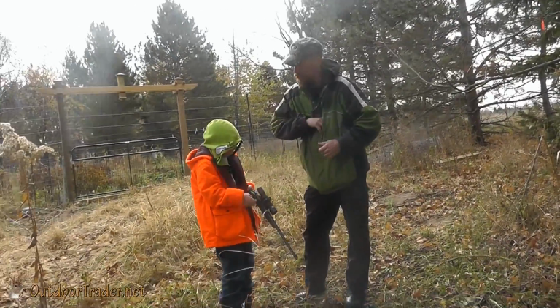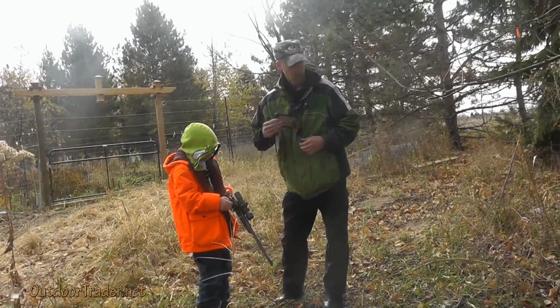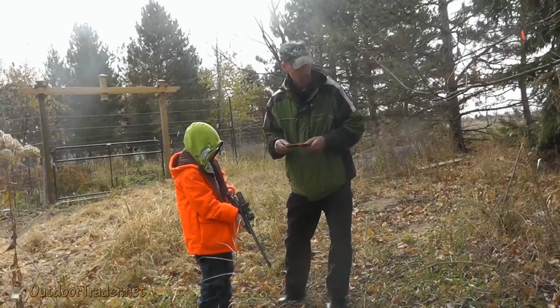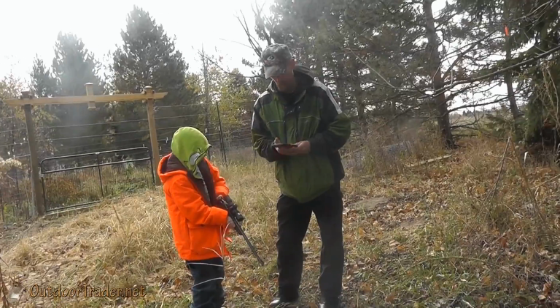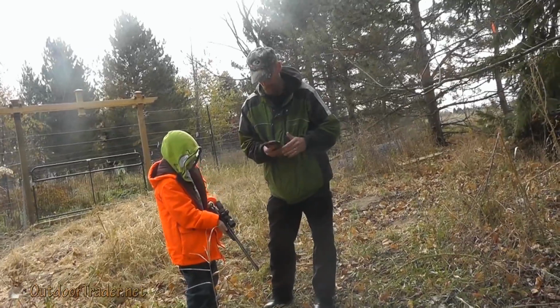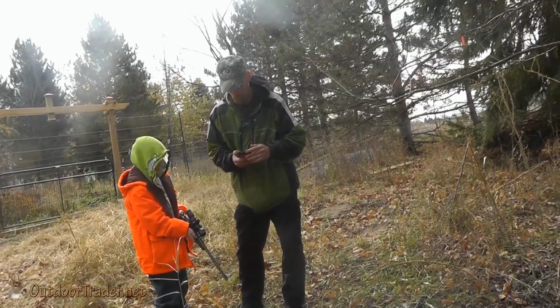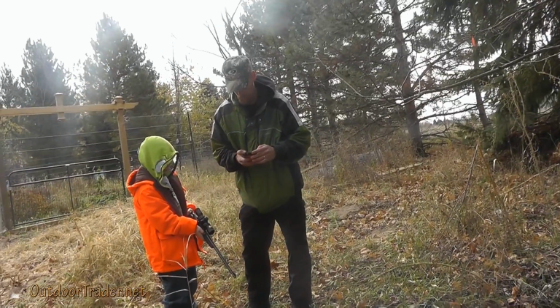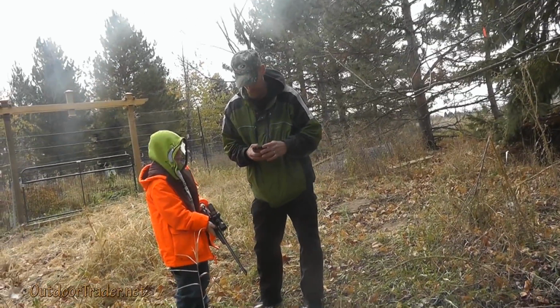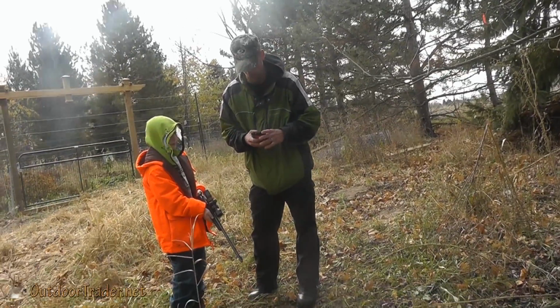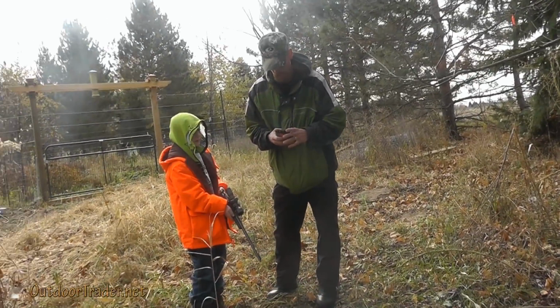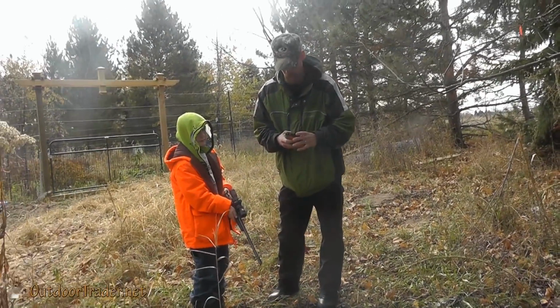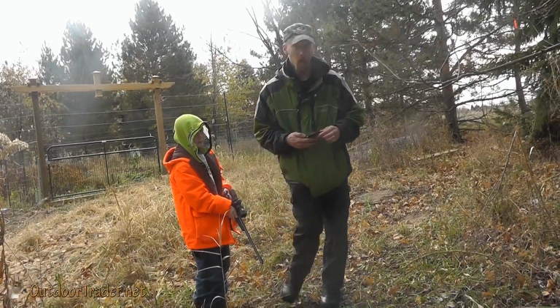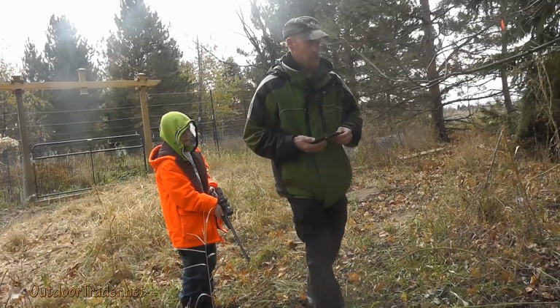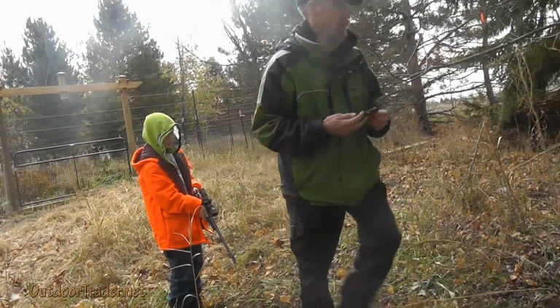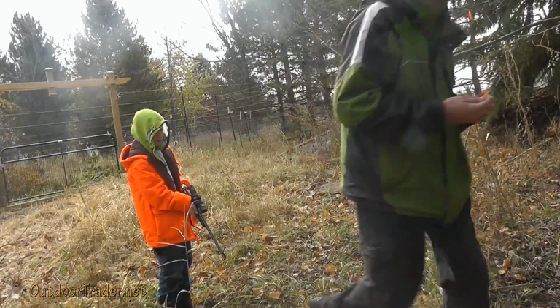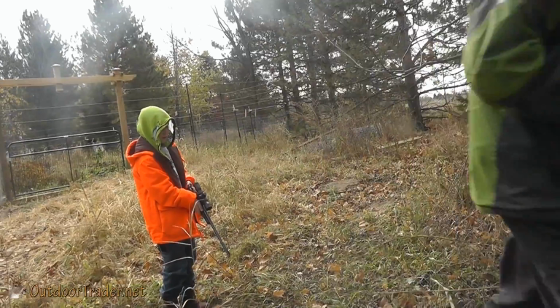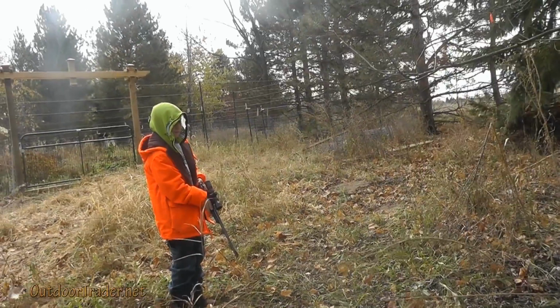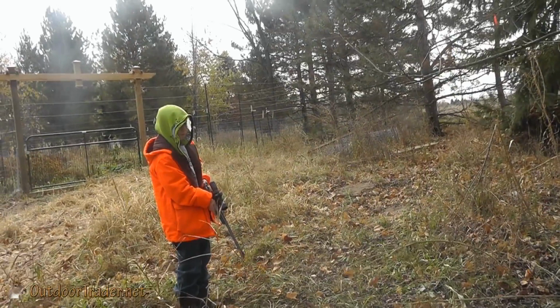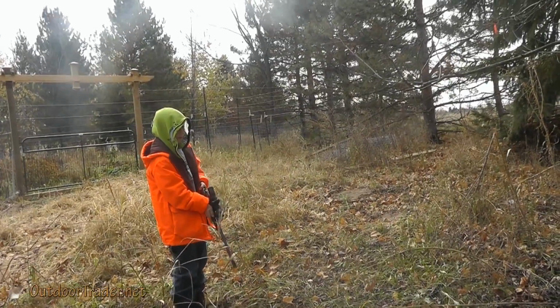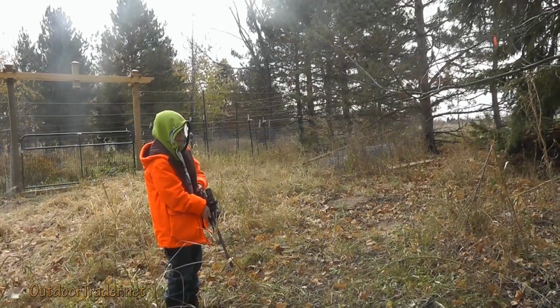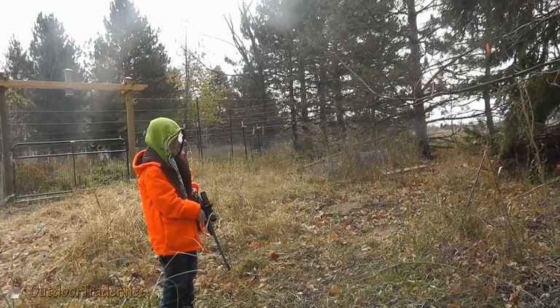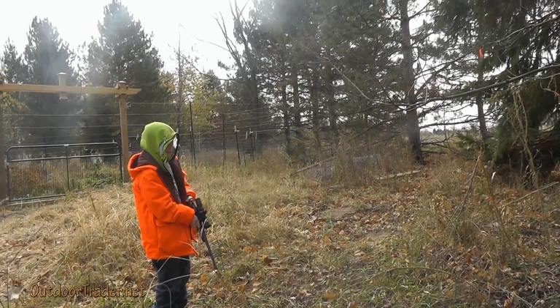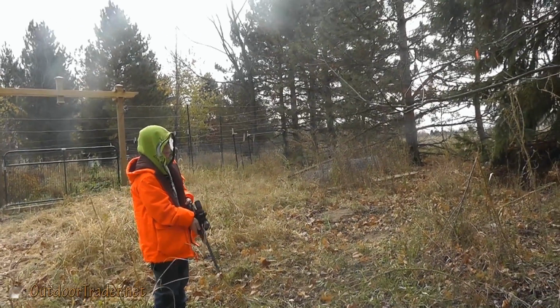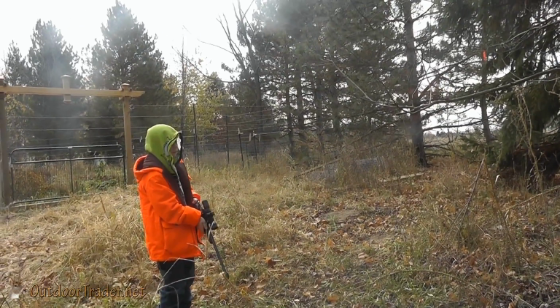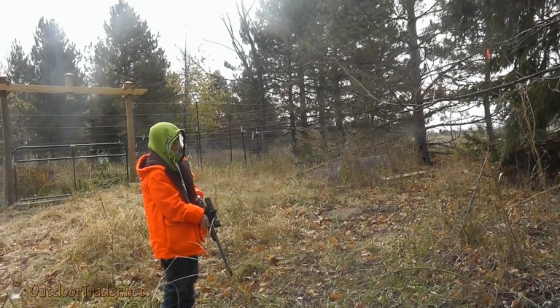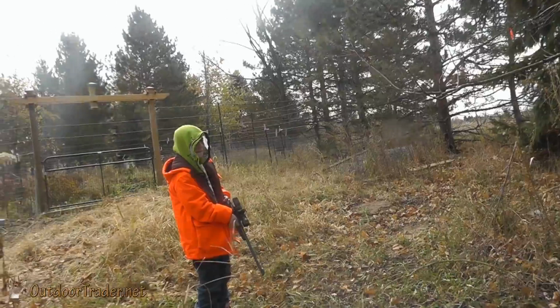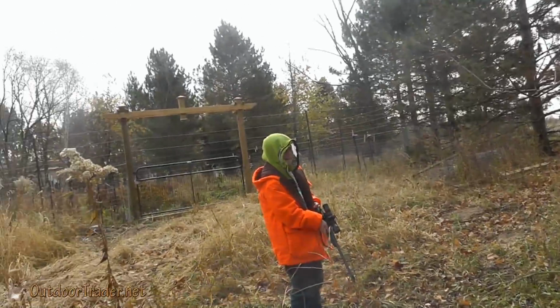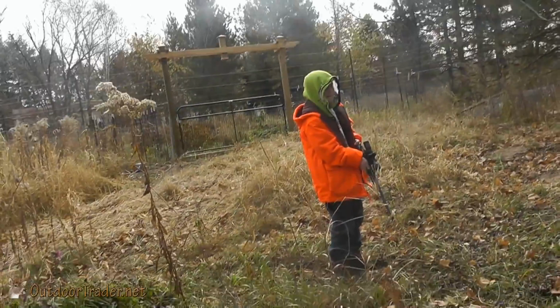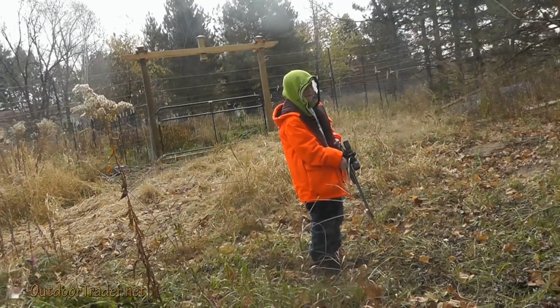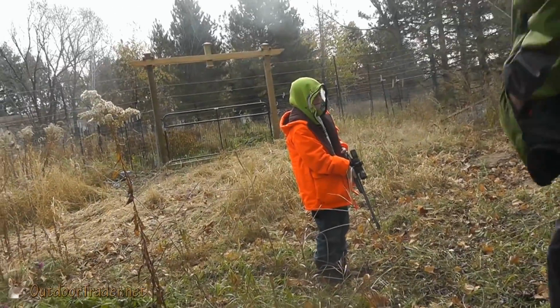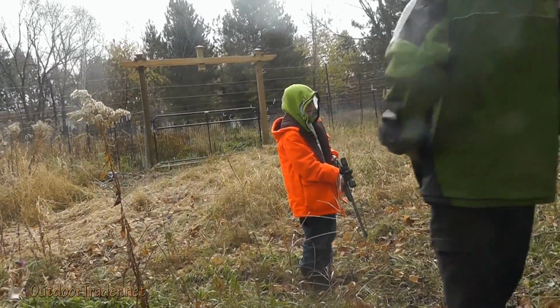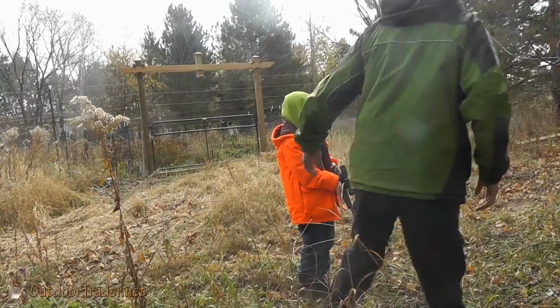Don't do anything yet — let me get a picture of him before we go. You're doing okay. It's pretty big.